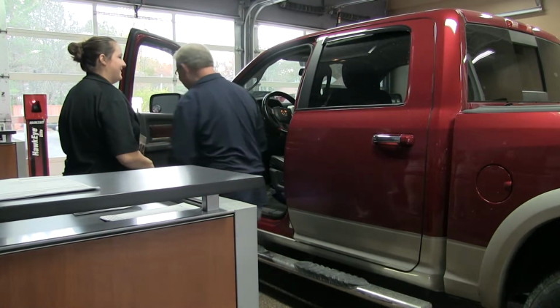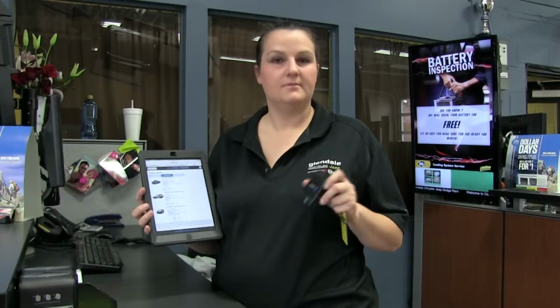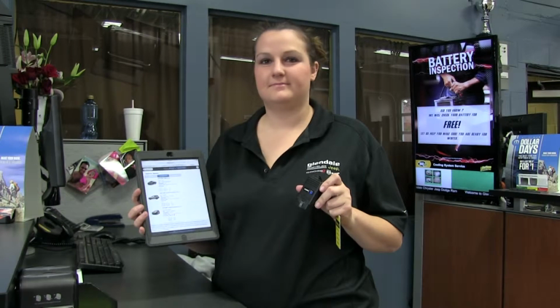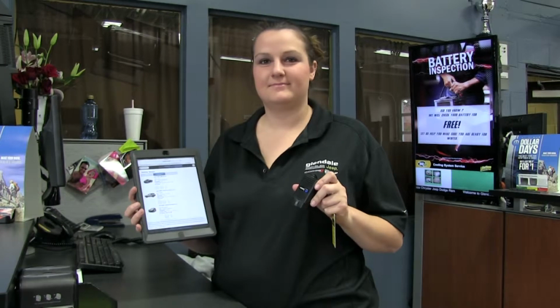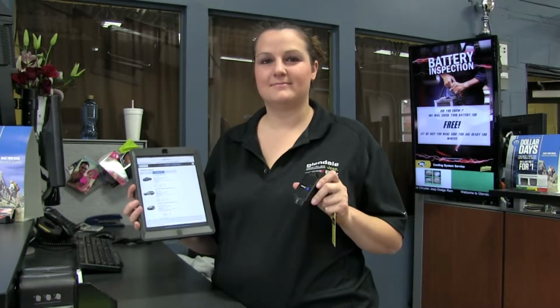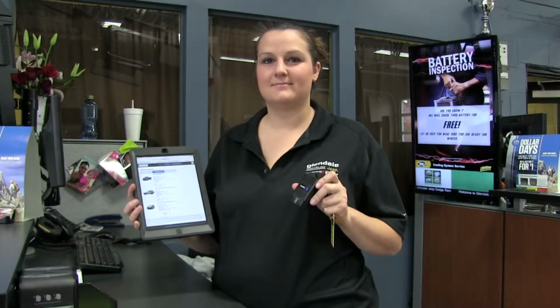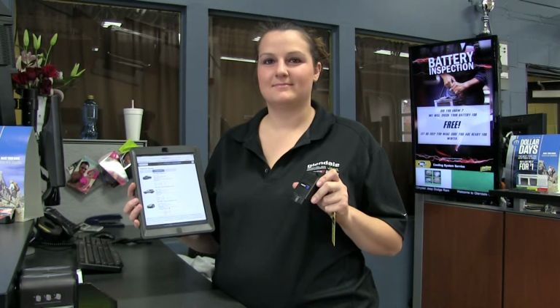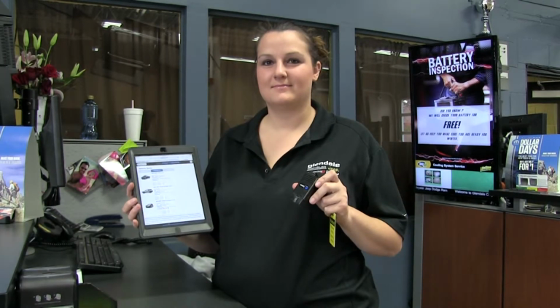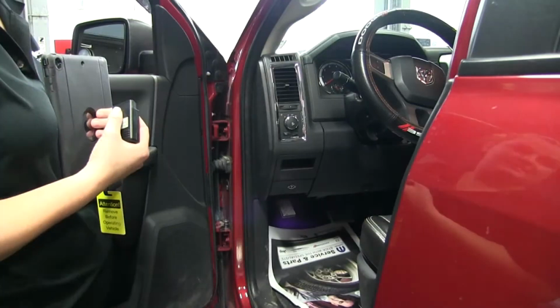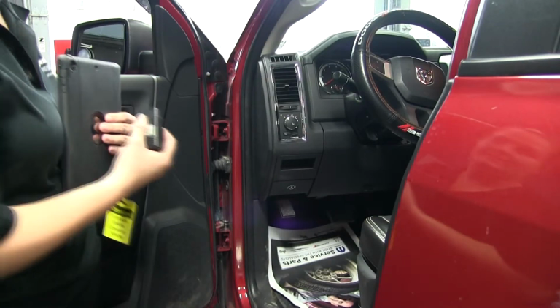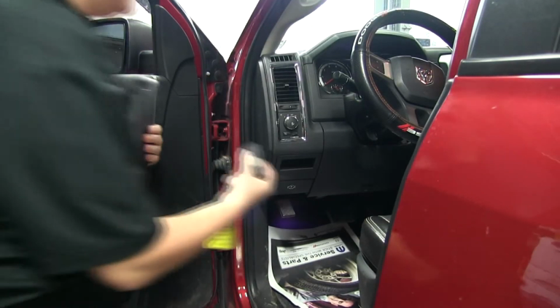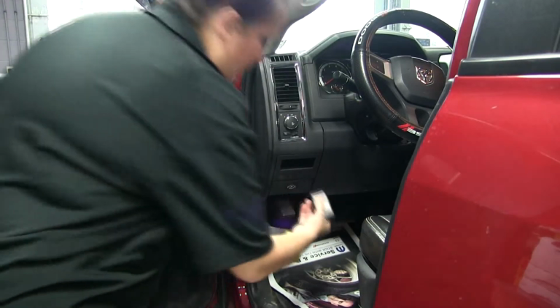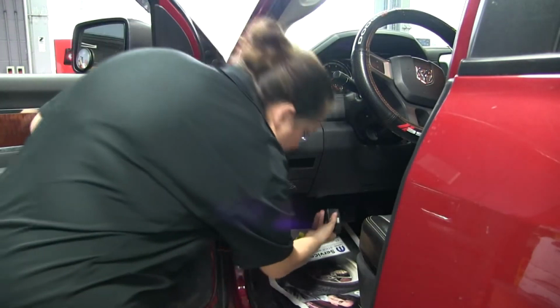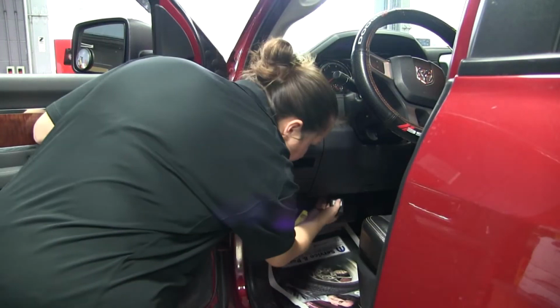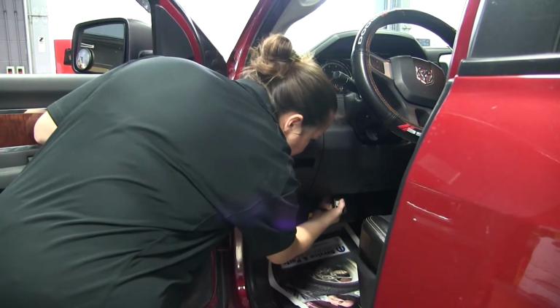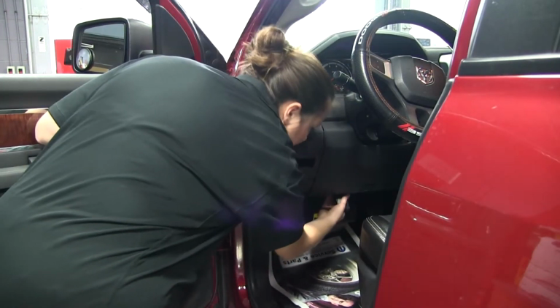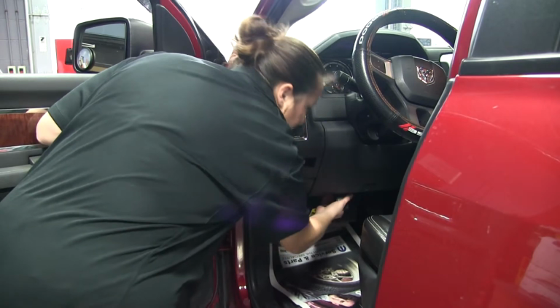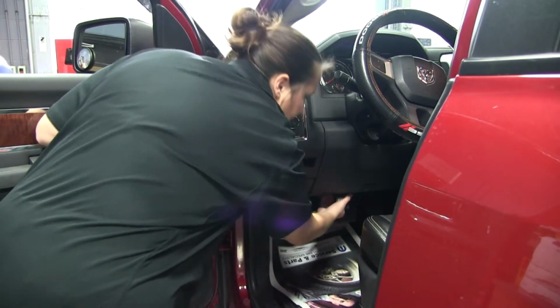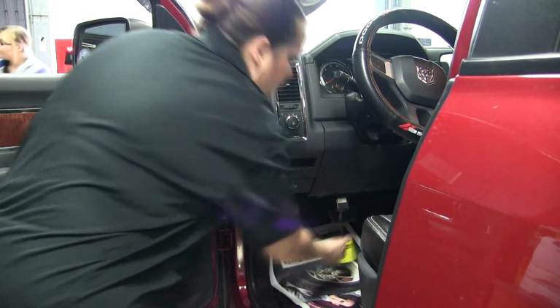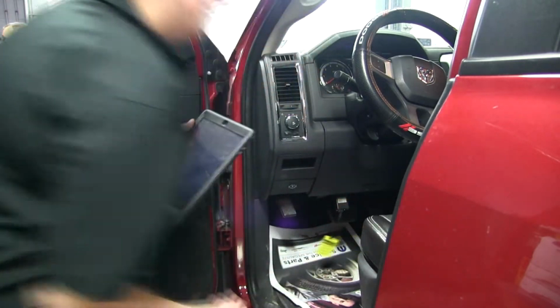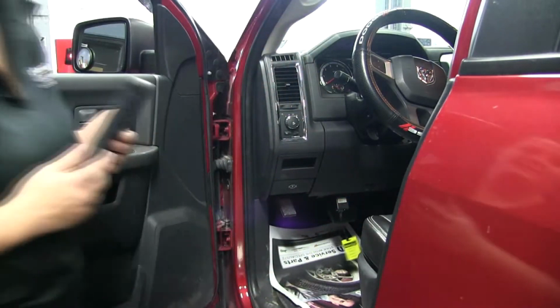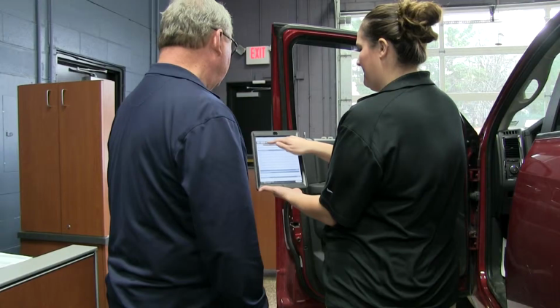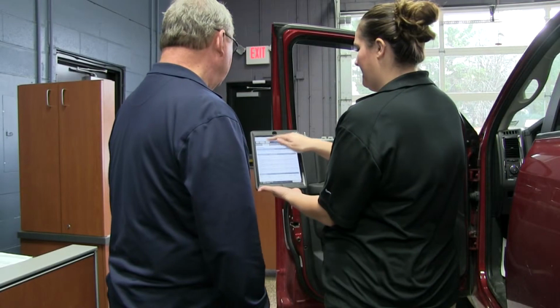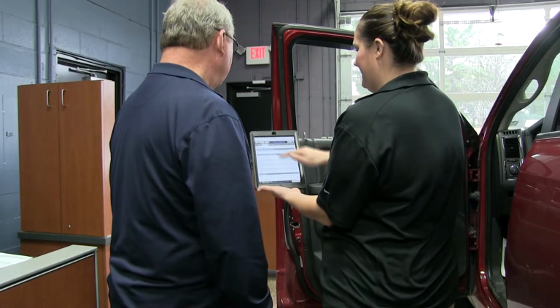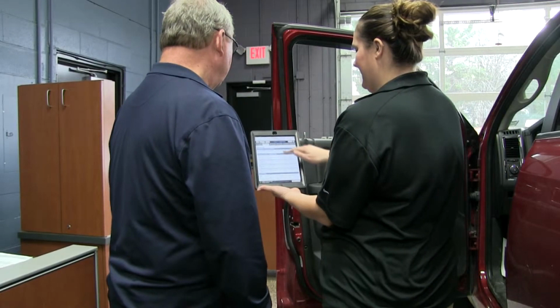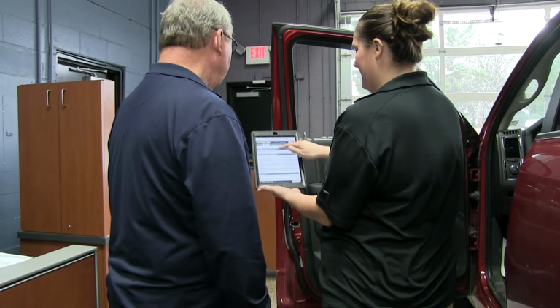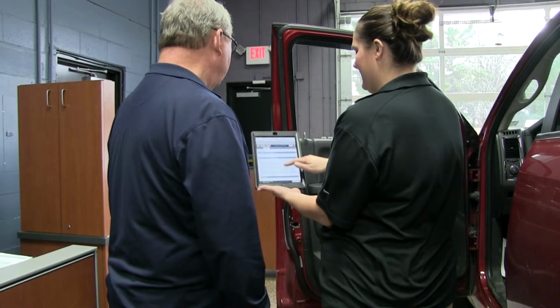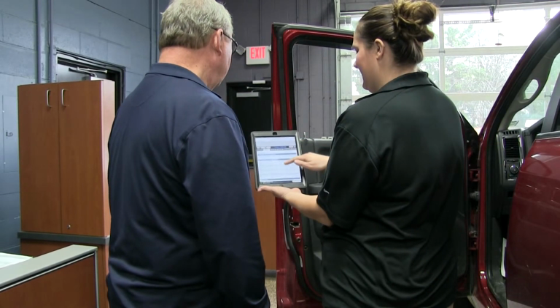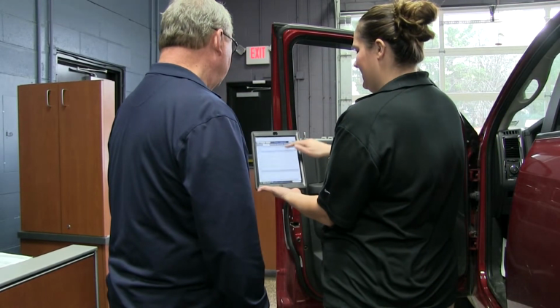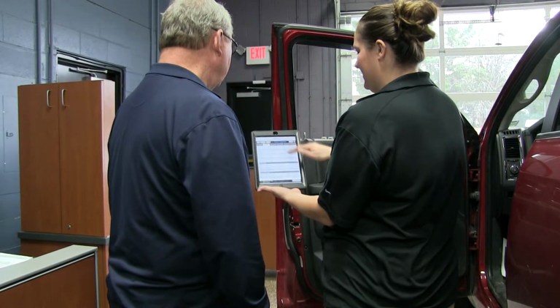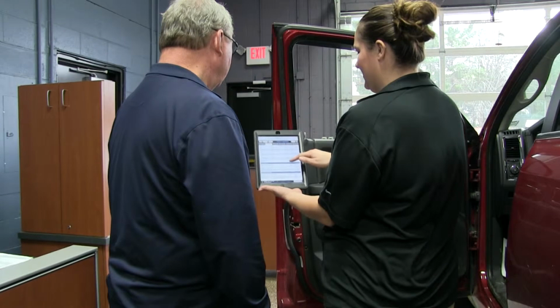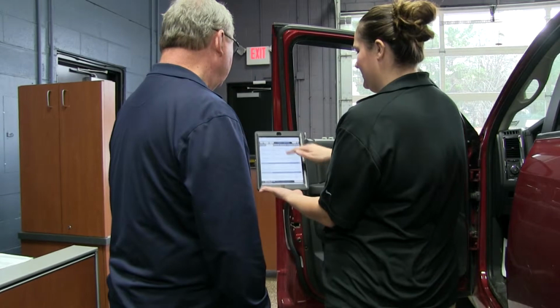With our new state-of-the-art technology, we are able to immediately check your vehicle for safety recalls and software updates. The same technology allows us to share with you any needs of your vehicle, all within seconds of arriving.